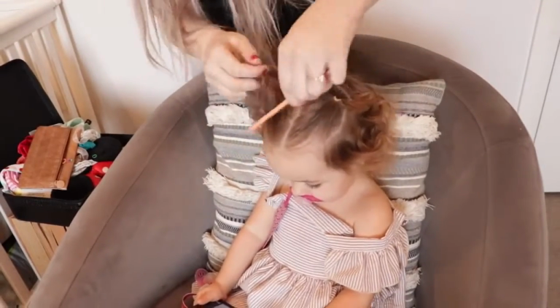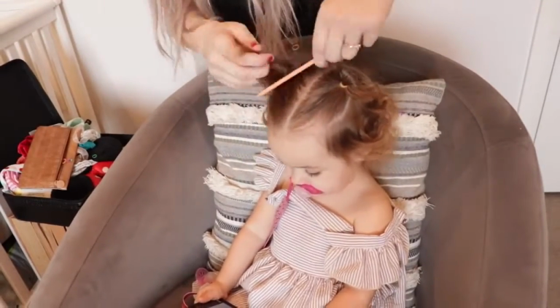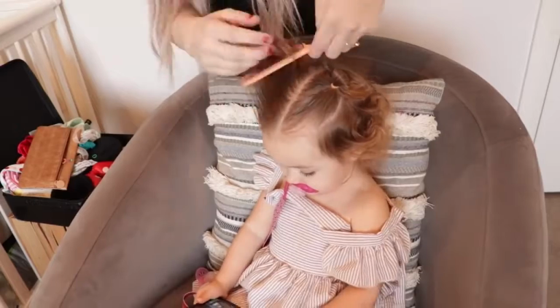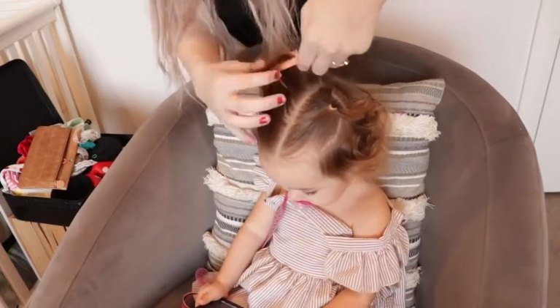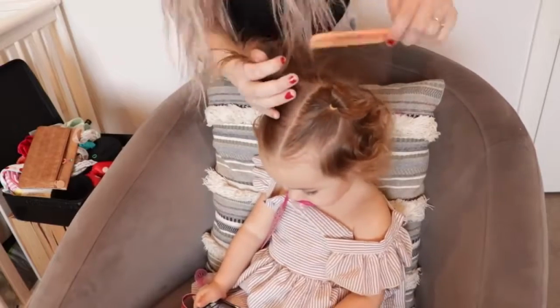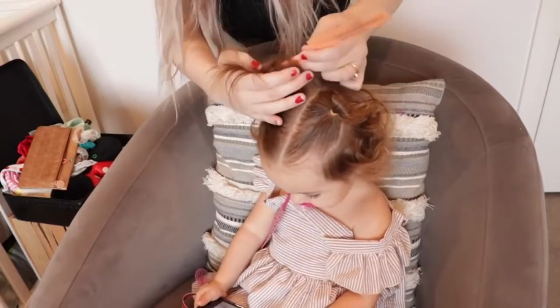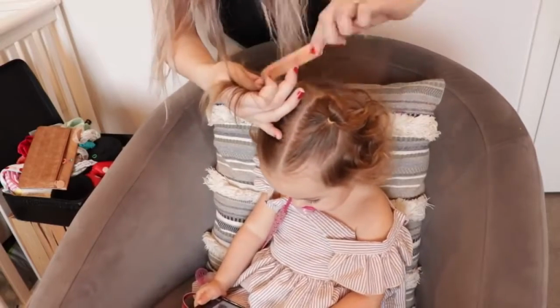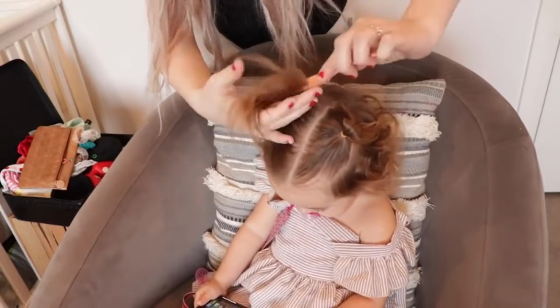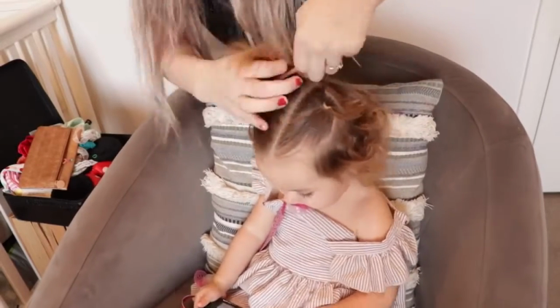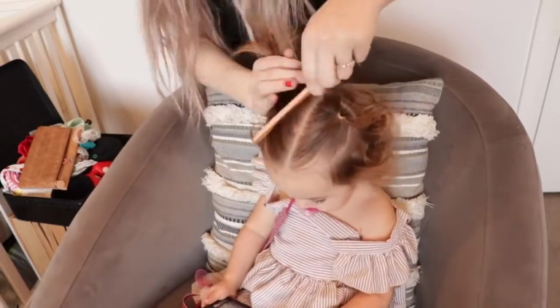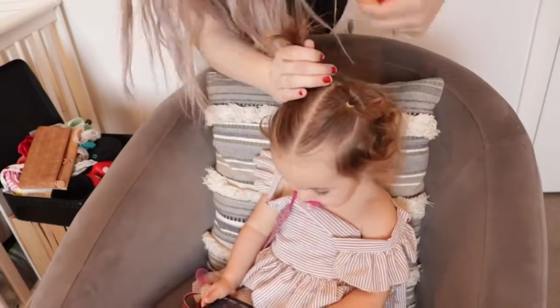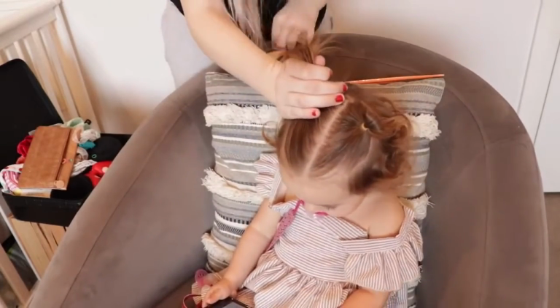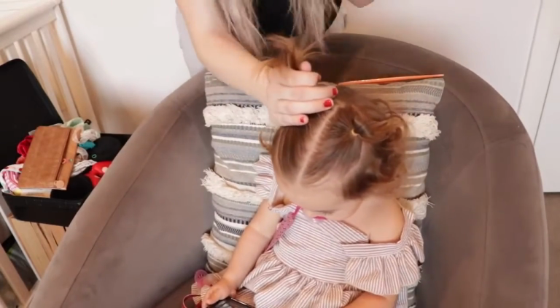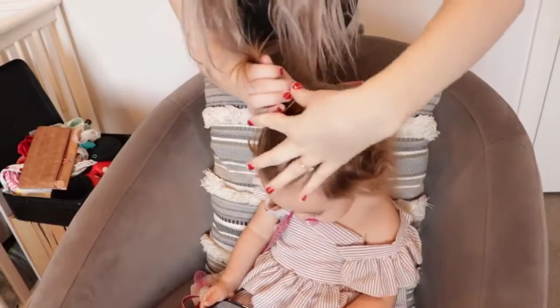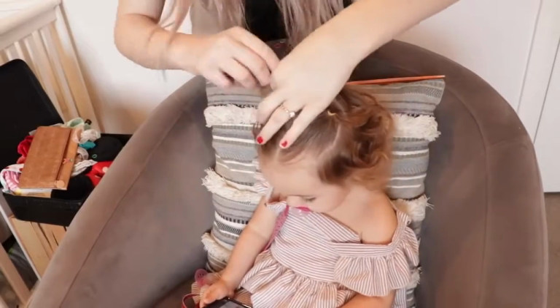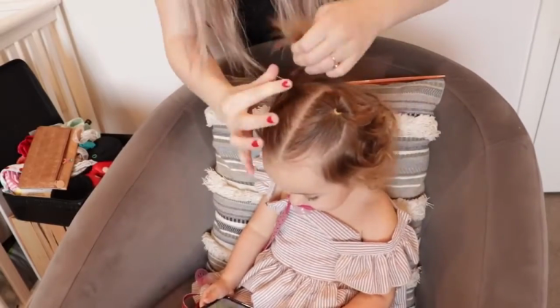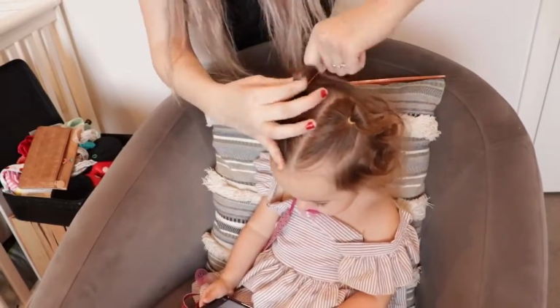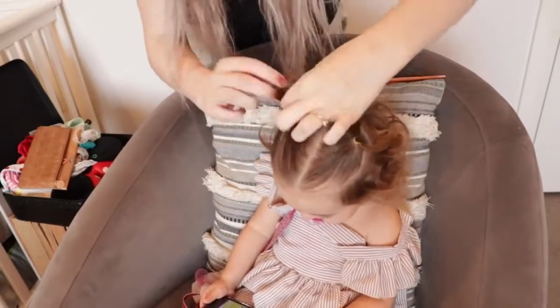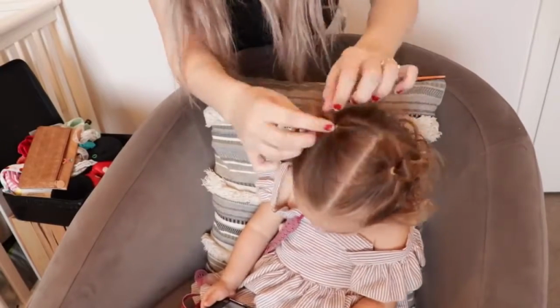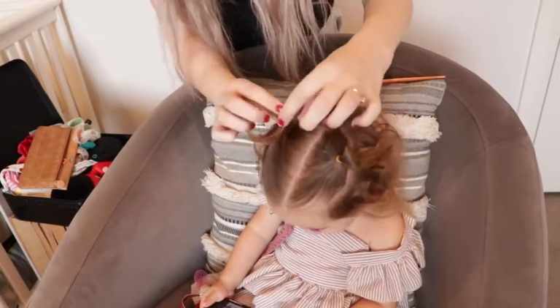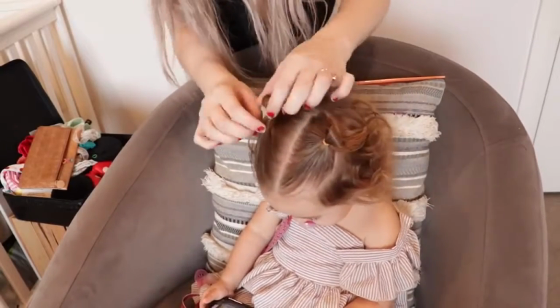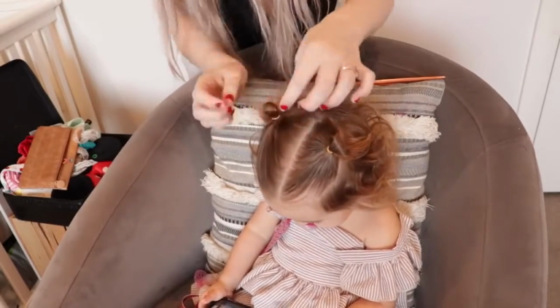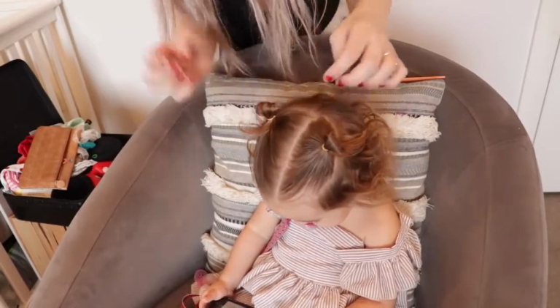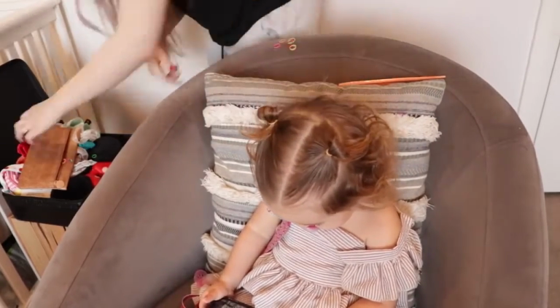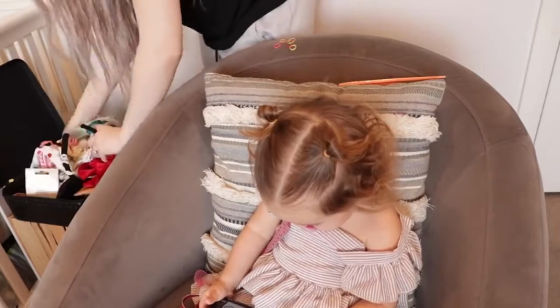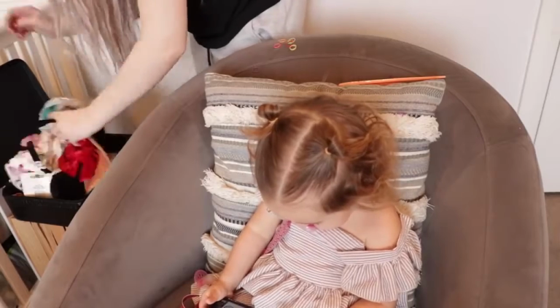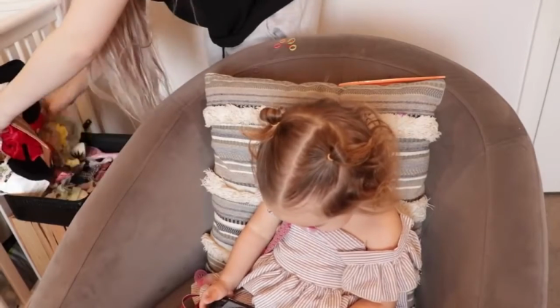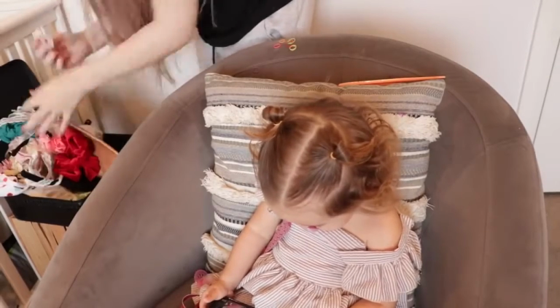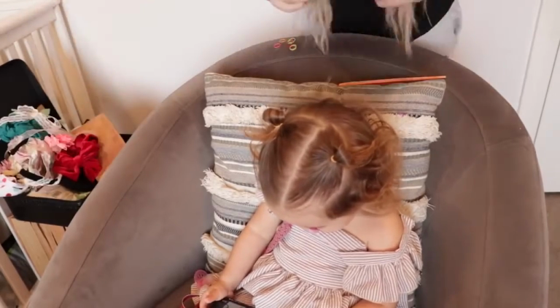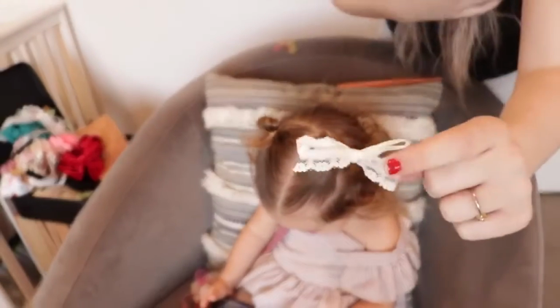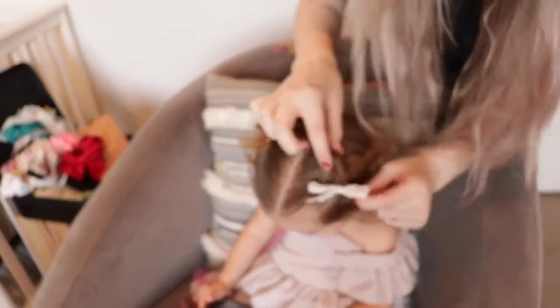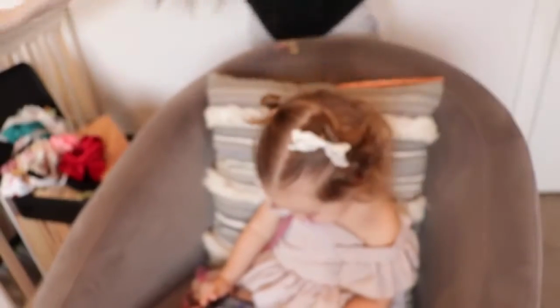Repeat that same hairstyle on the other side of the part and try to make sure you get the exact amount of hair so that it all looks even. This step is optional, but I like to add little bows to this hairstyle.